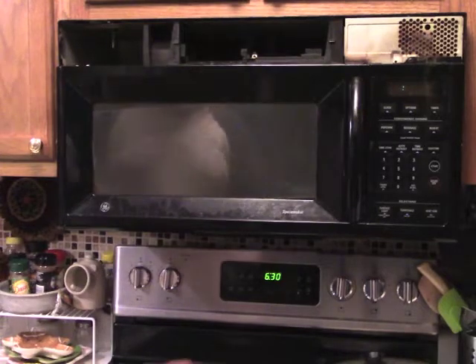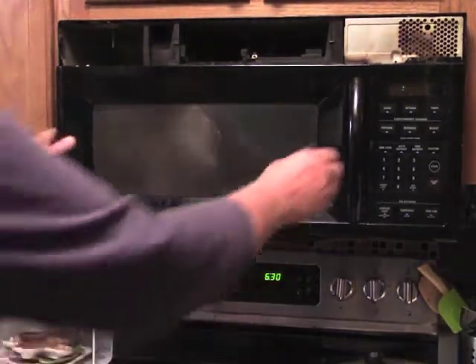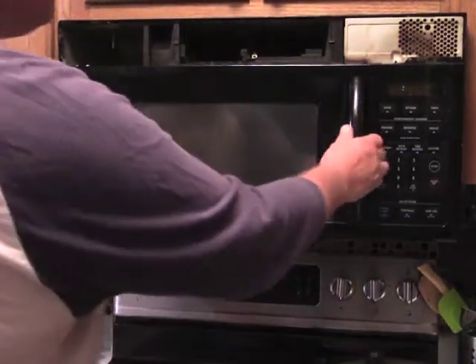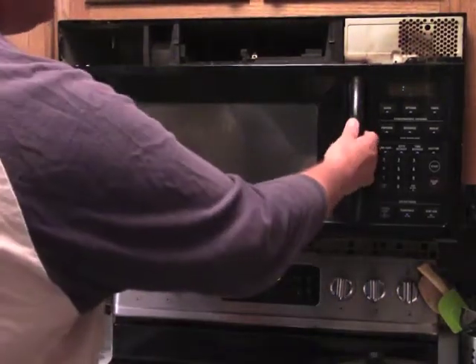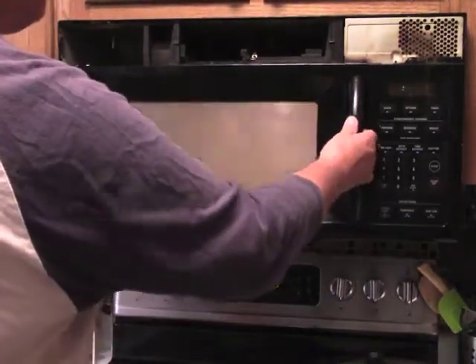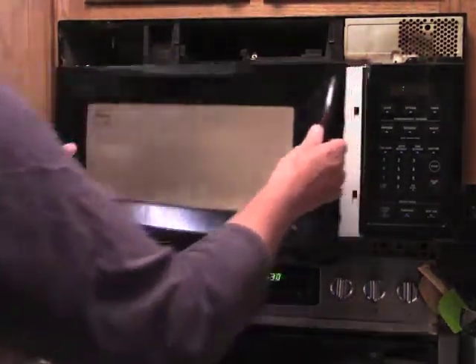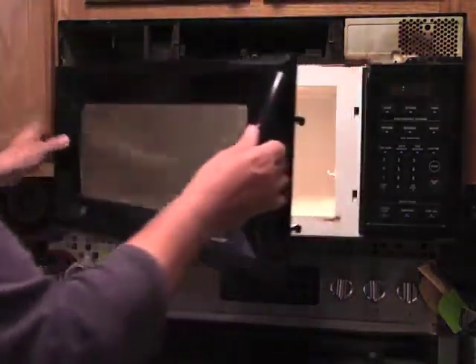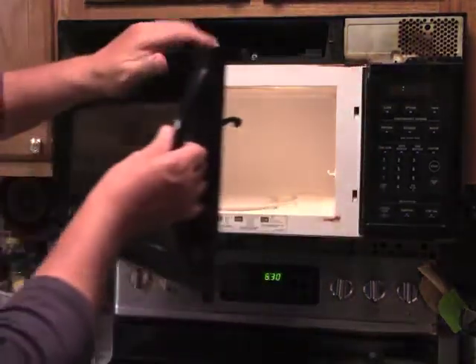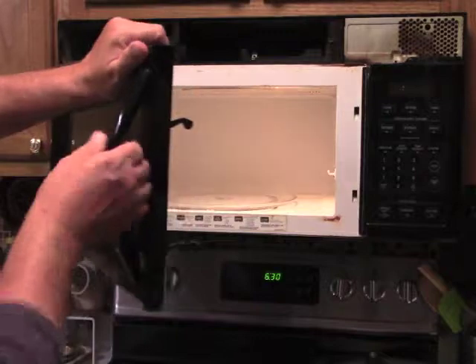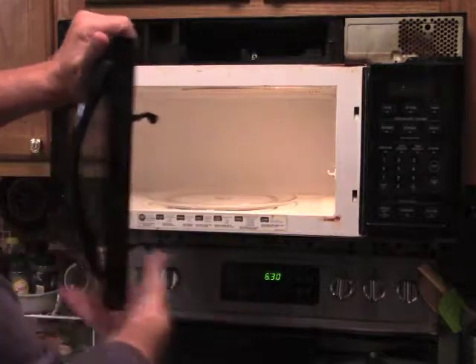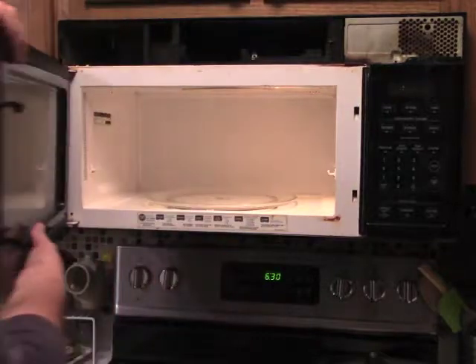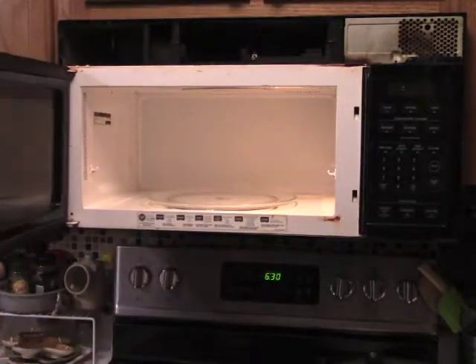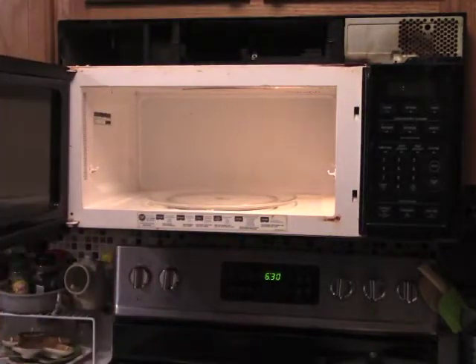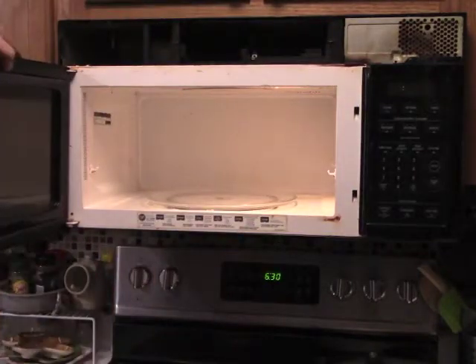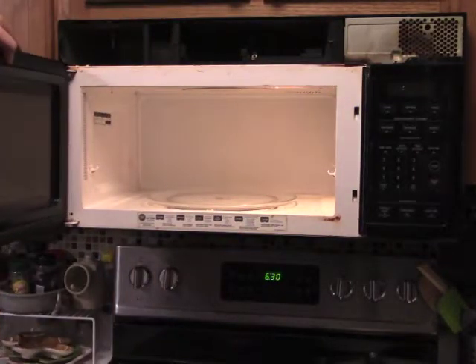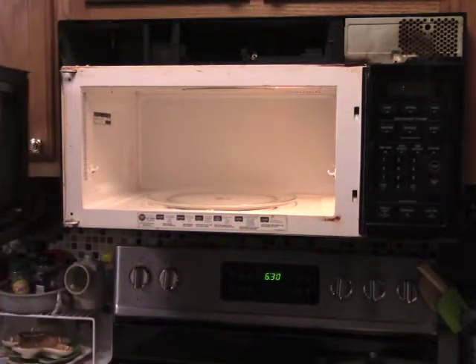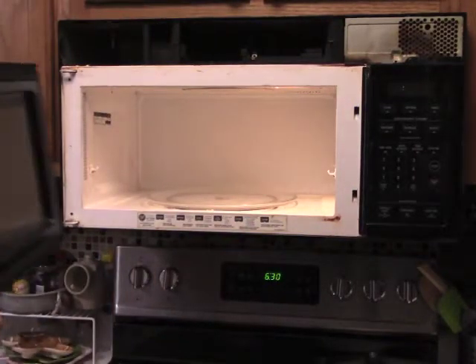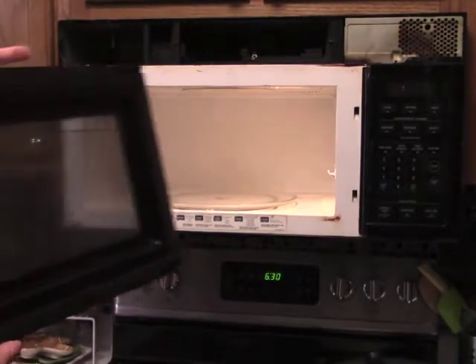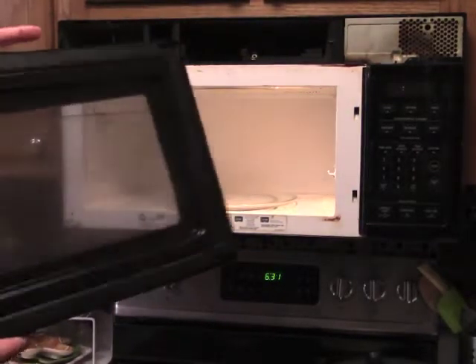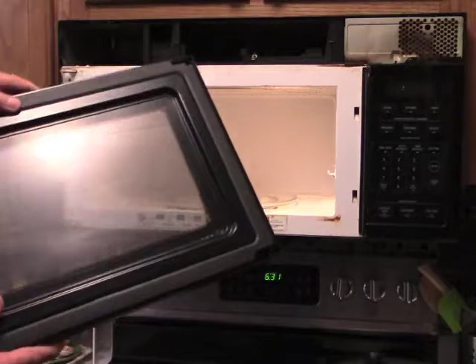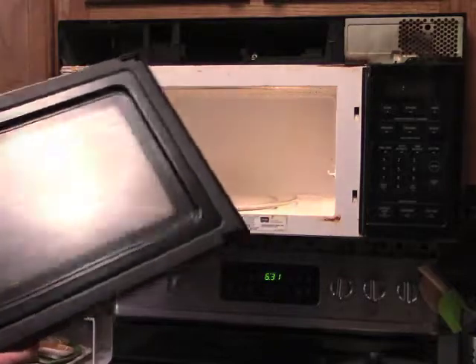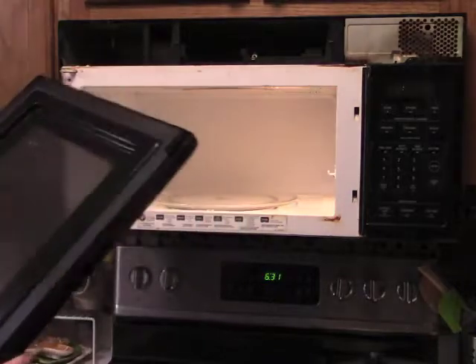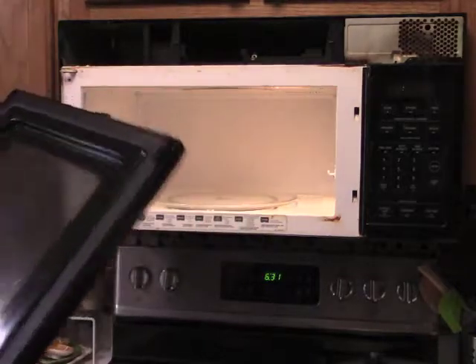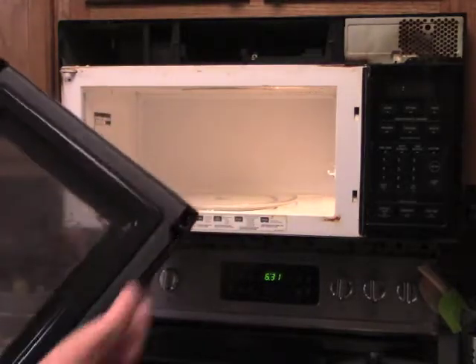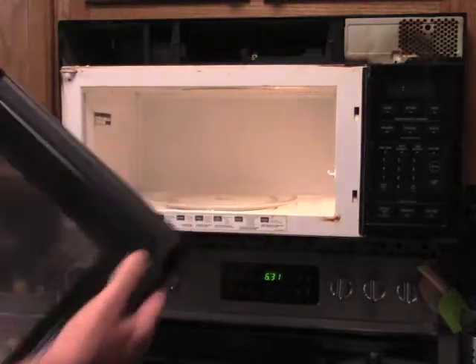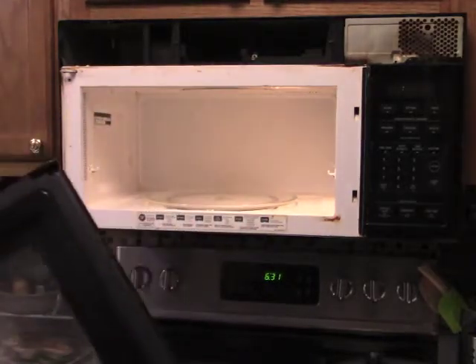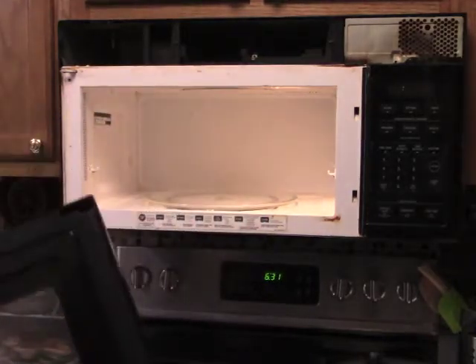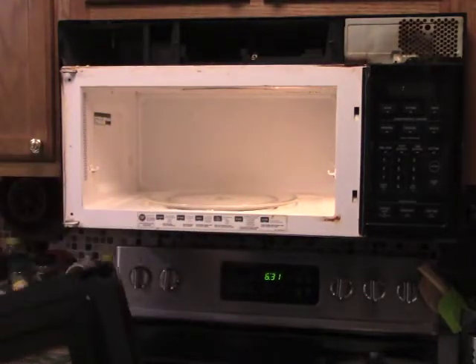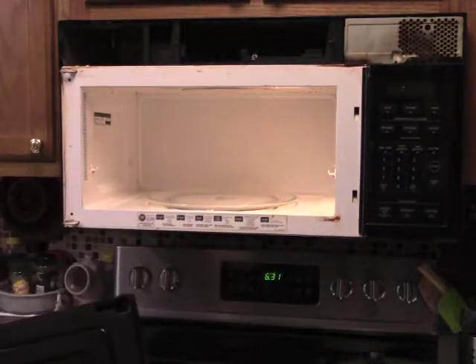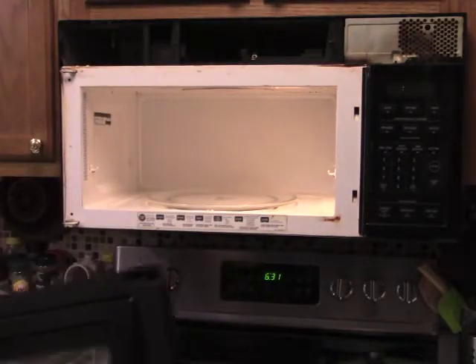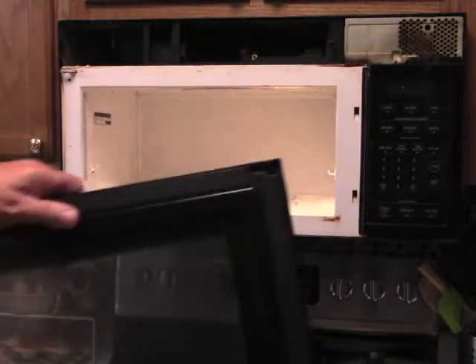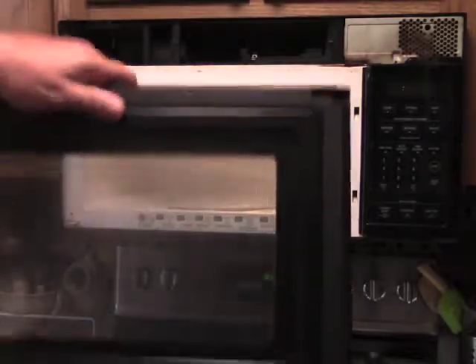What I would do is open the door — the hinge is on the side. There's tabs and you just lift it up just like that. That's how you take the door off. Don't break any of these tabs or your door won't go back on. The door ought to be replaced.